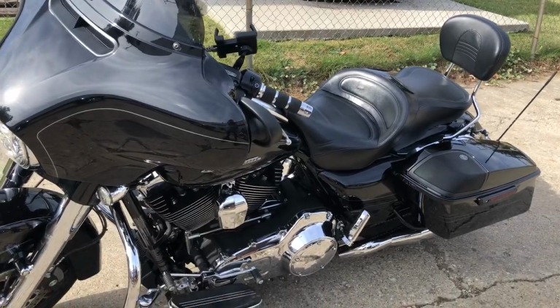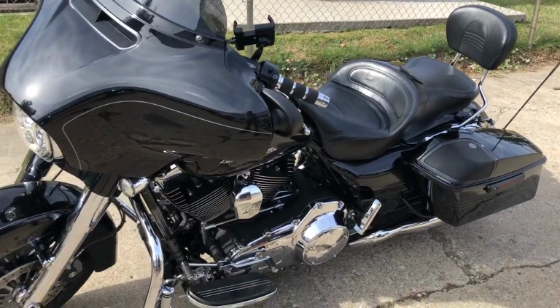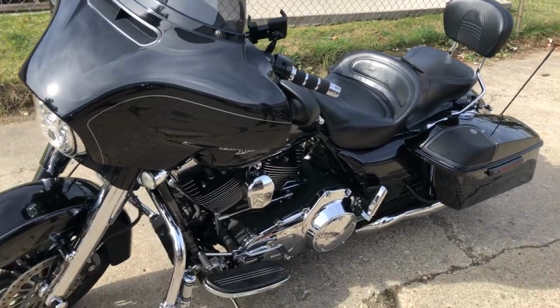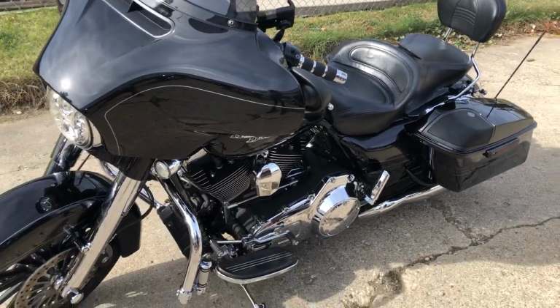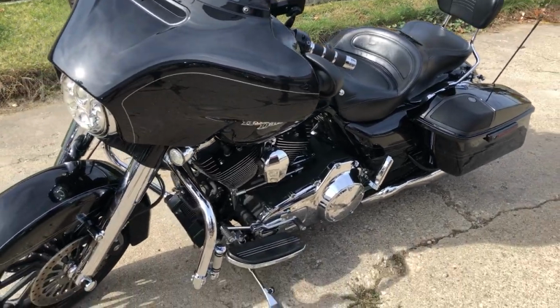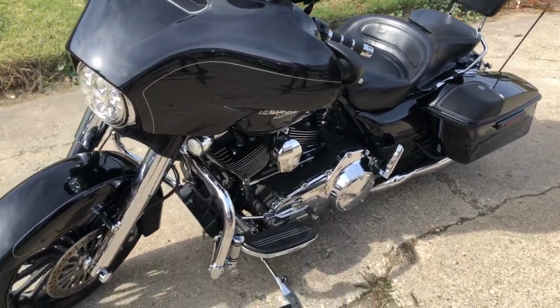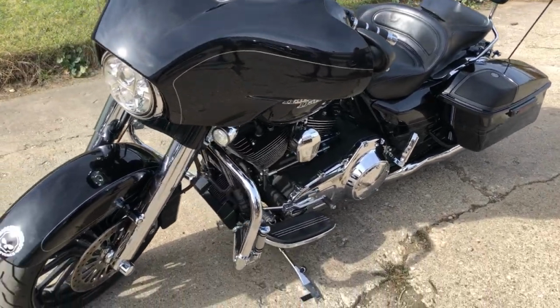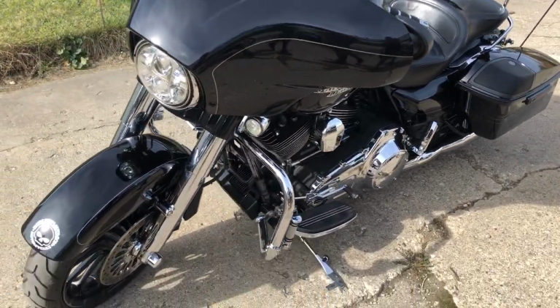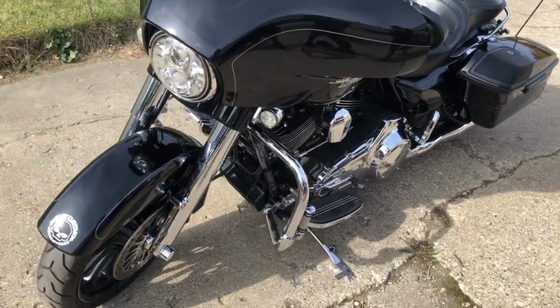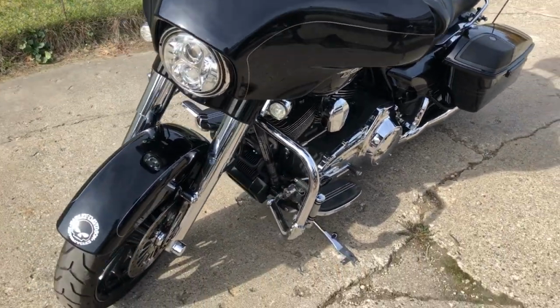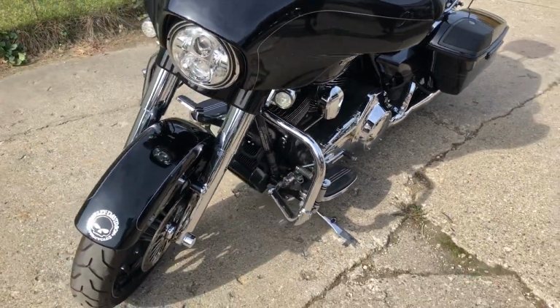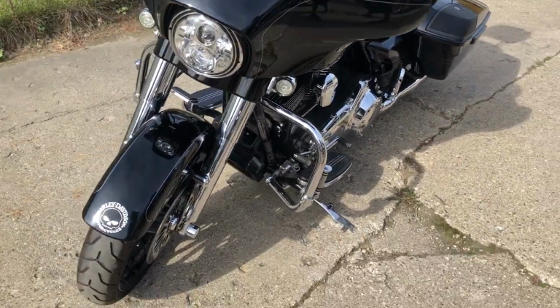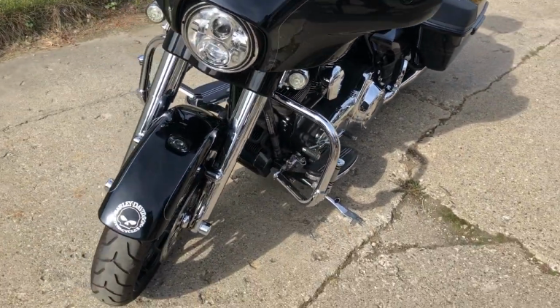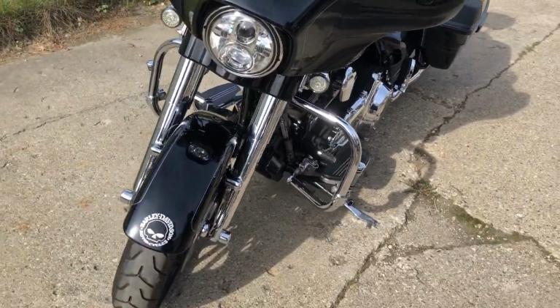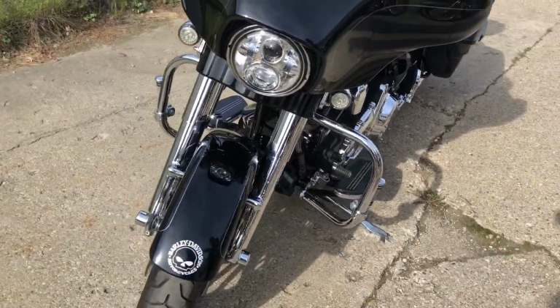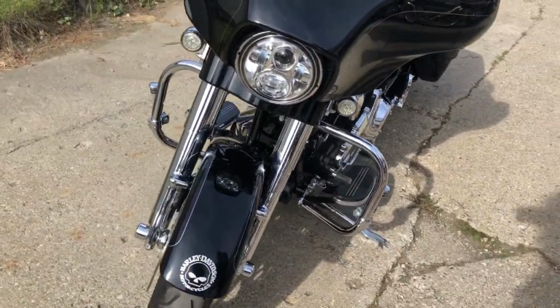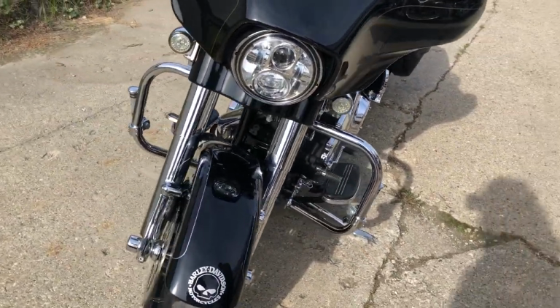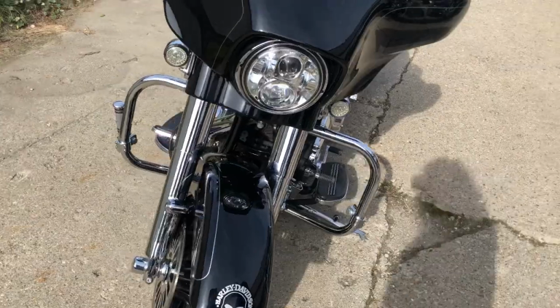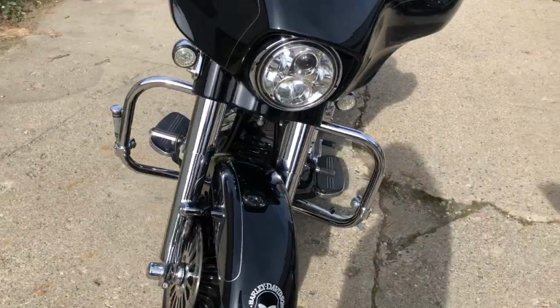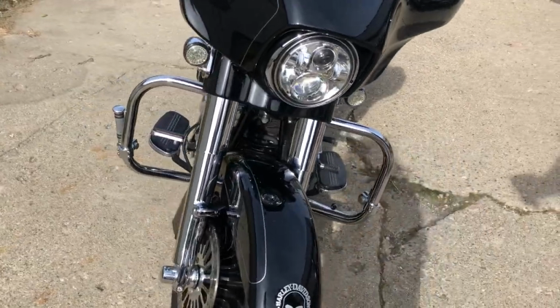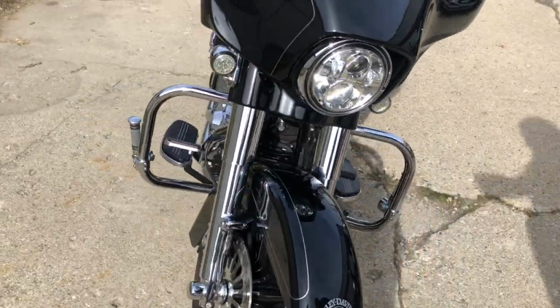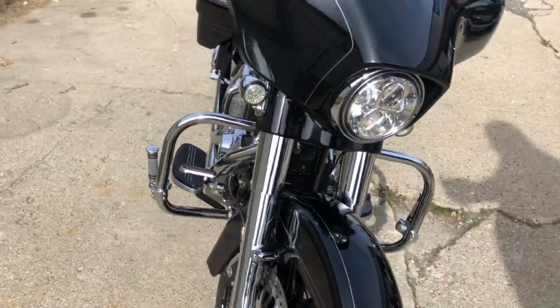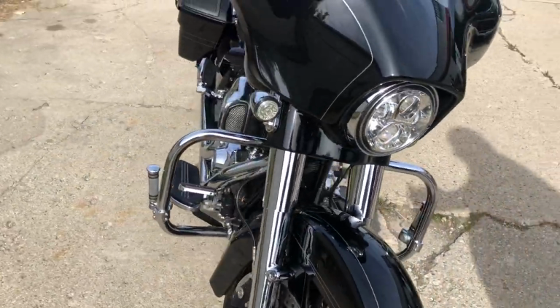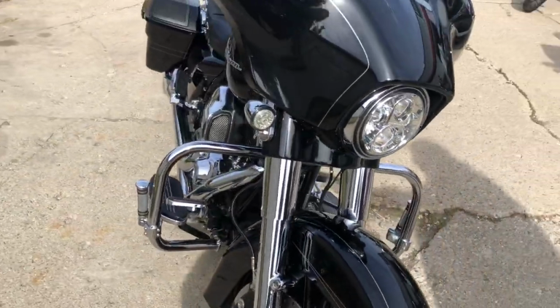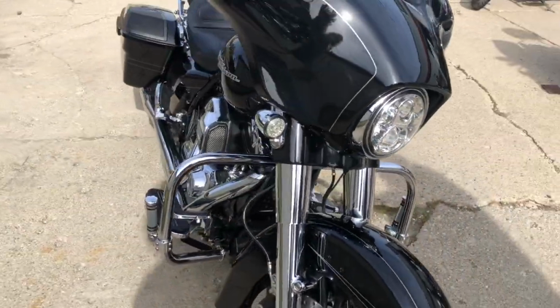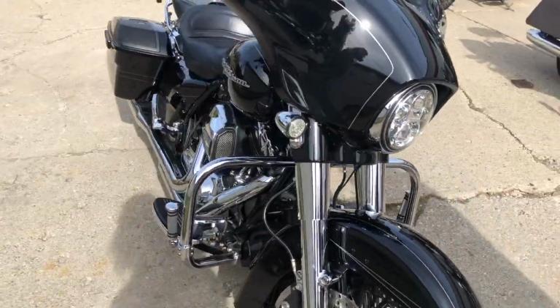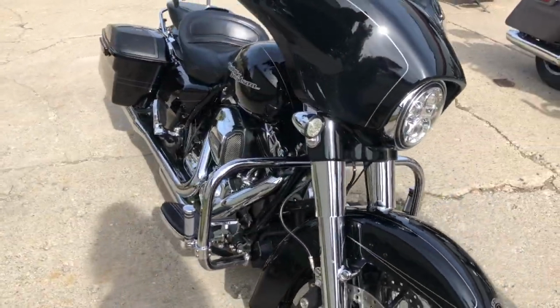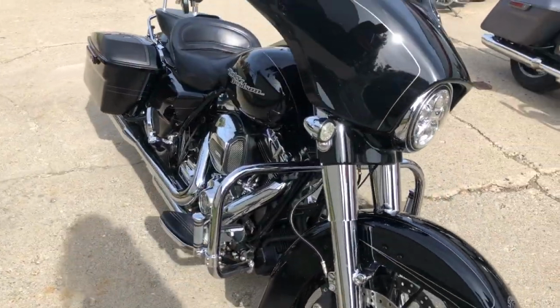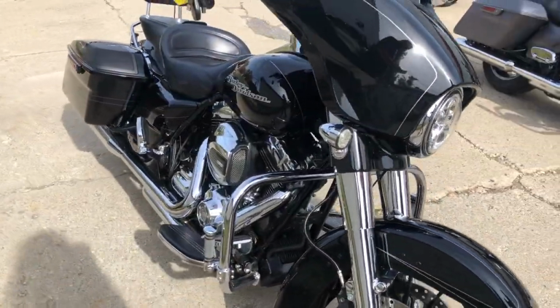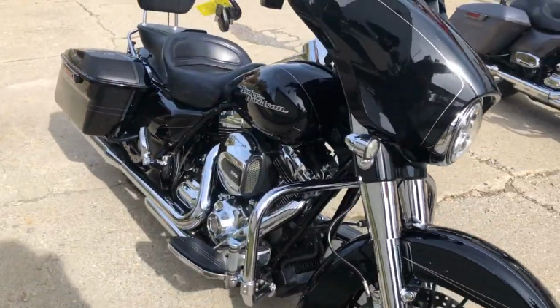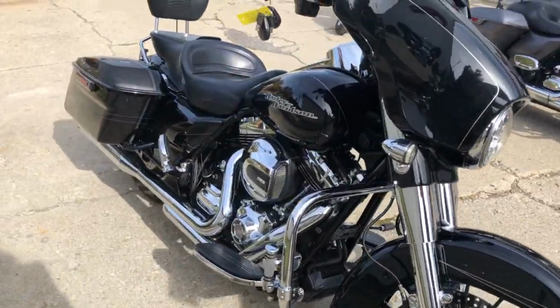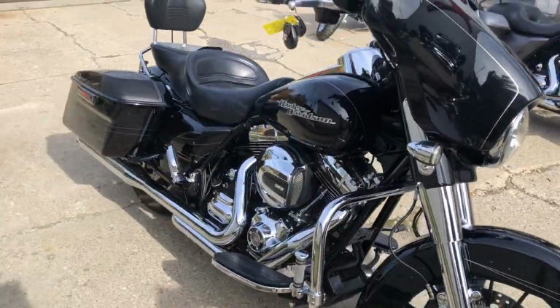Hey guys, ApprovalPowerSports.com here. We're doing some videos on some stuff that just came into the showroom. 2014 Street Glide Special here. 16,006 miles. Super clean.